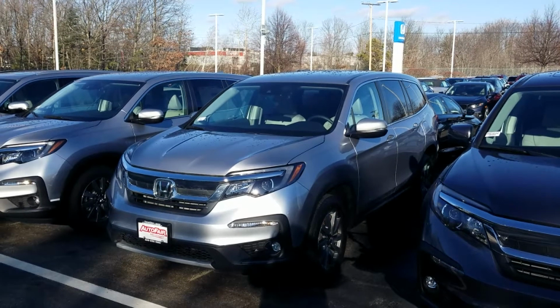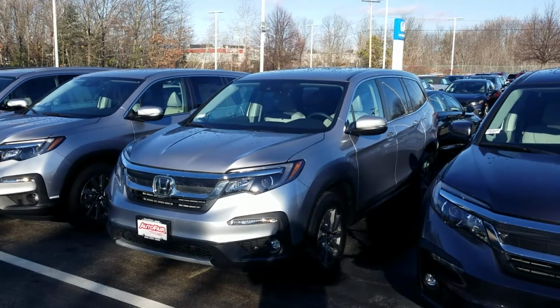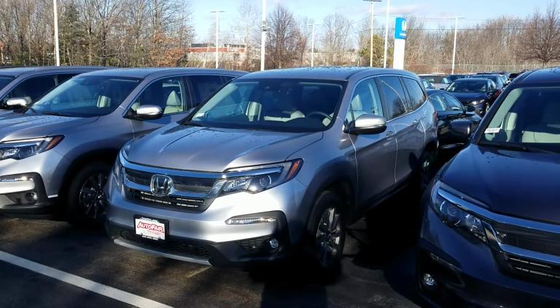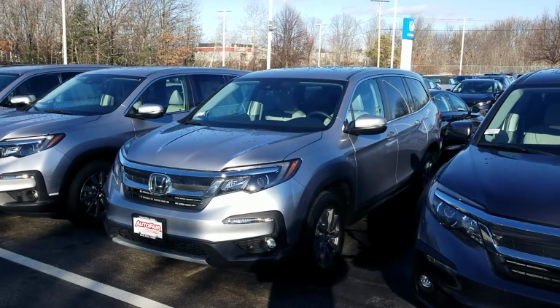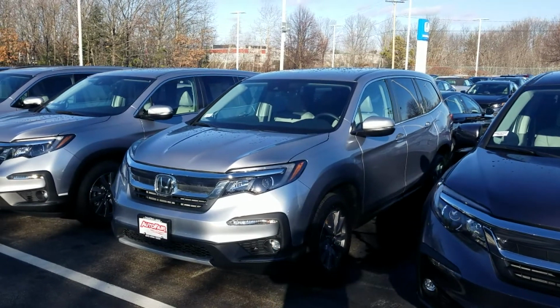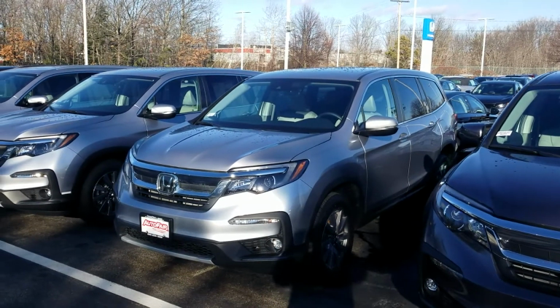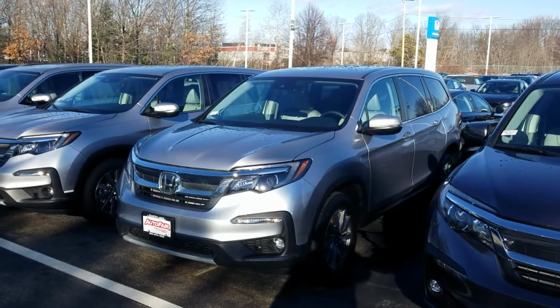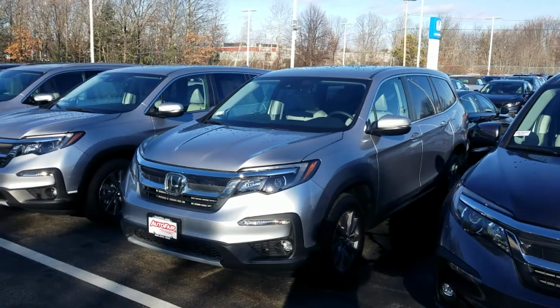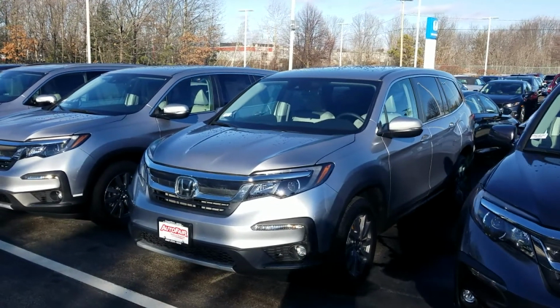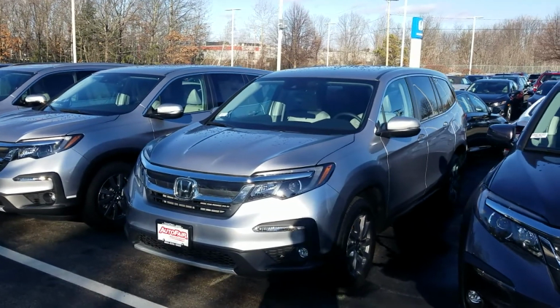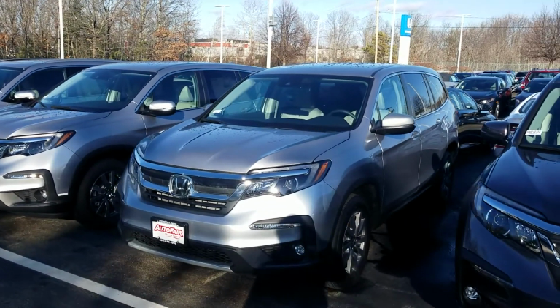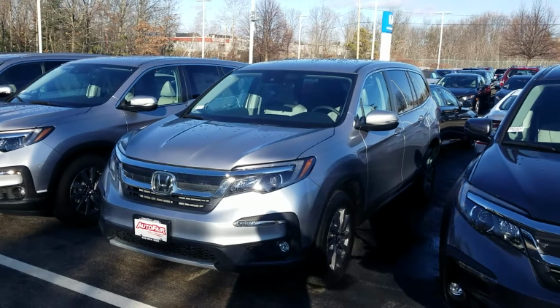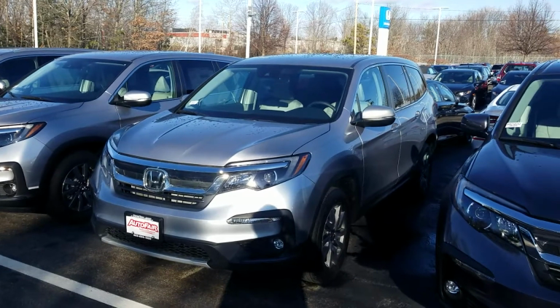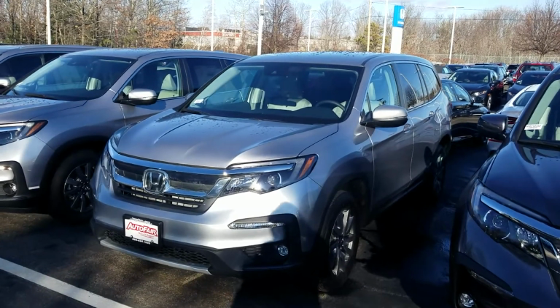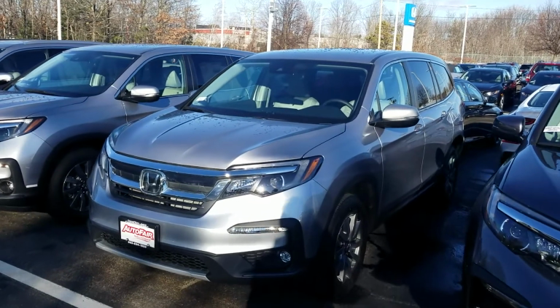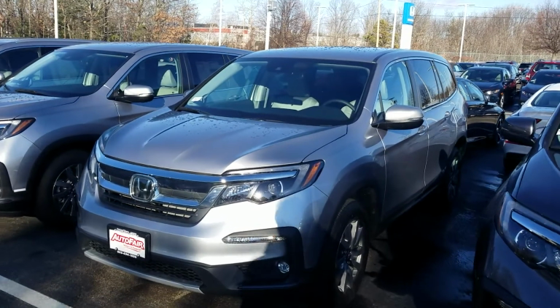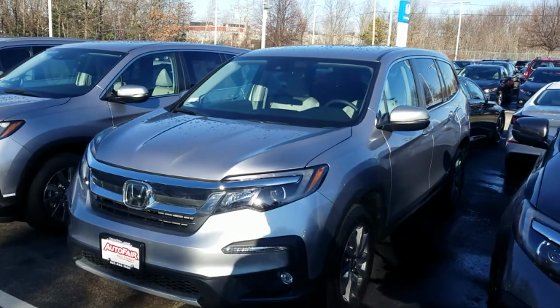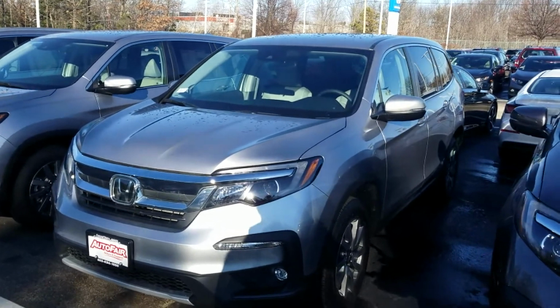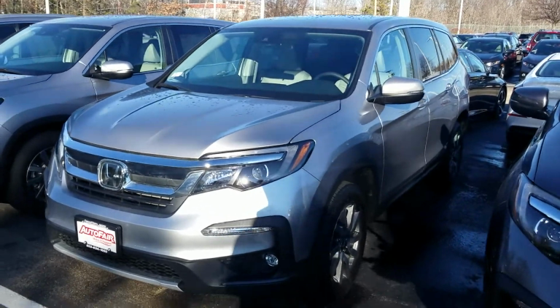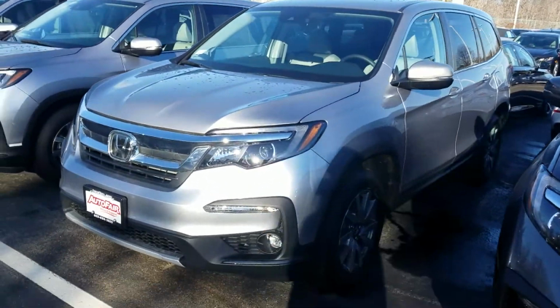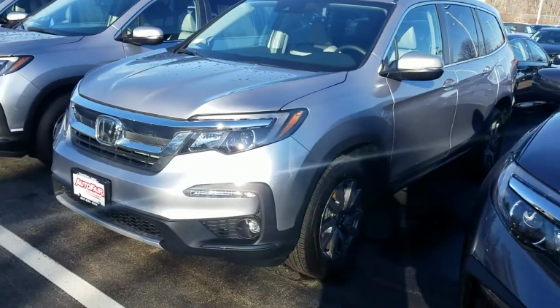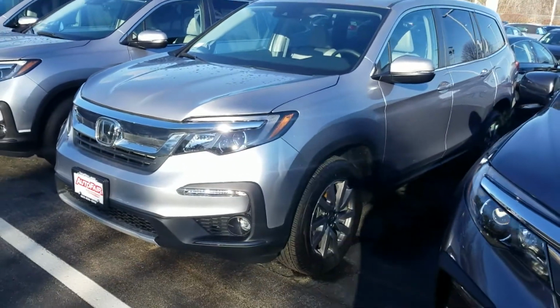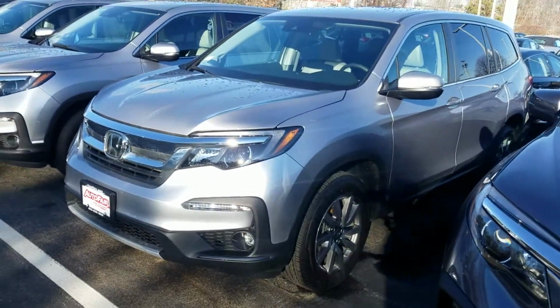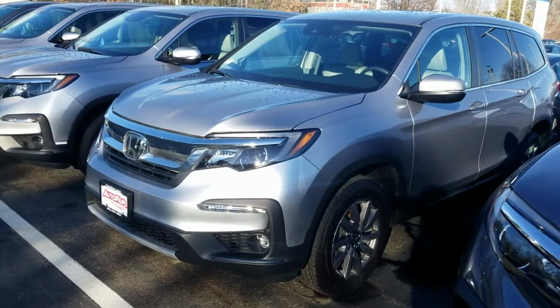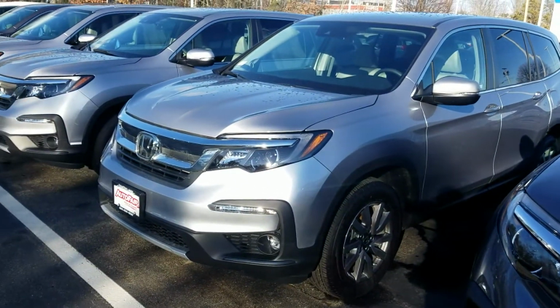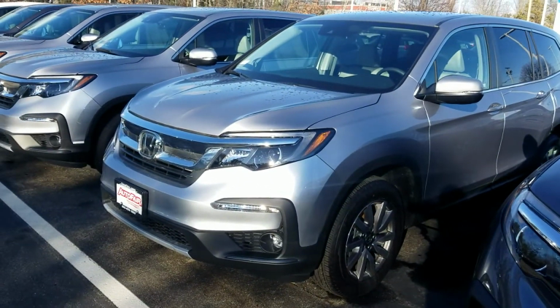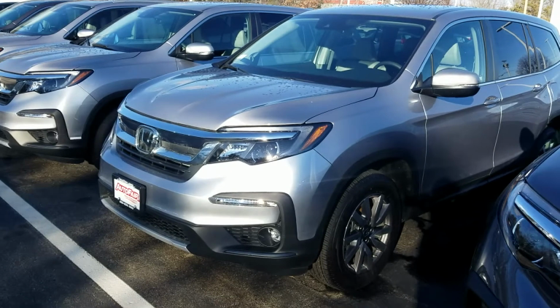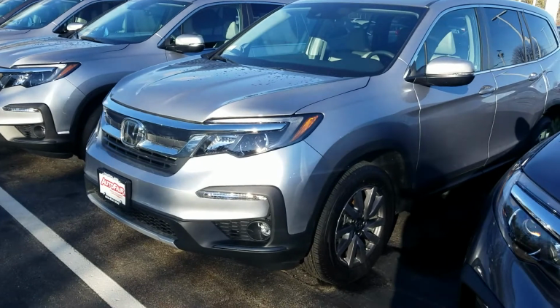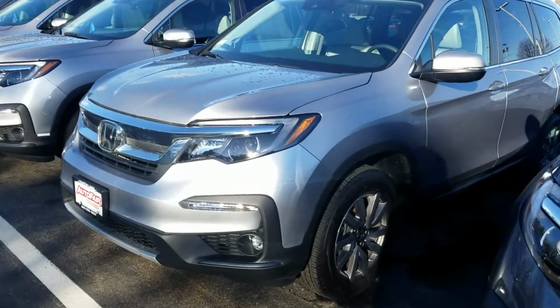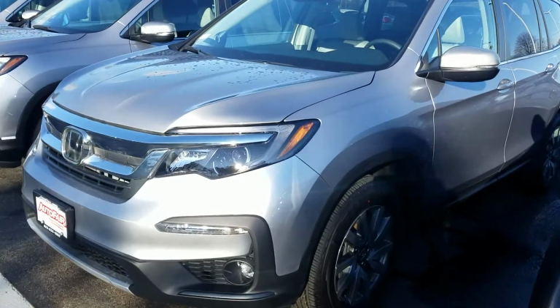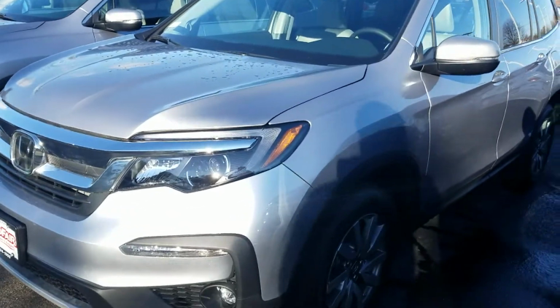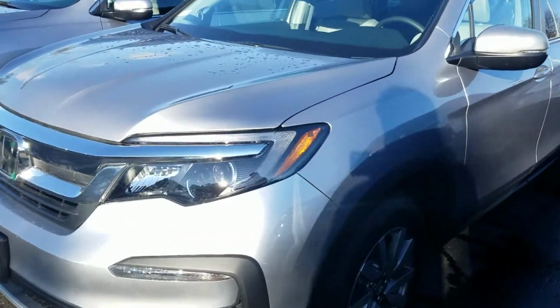Good afternoon Francesca, this is Jeff Redlinger with AutoFair Honda. I'm standing here with the 2021 Honda Pilot EX in the beautiful Lunar Silver. There are a lot of features to go over, so let's get started.